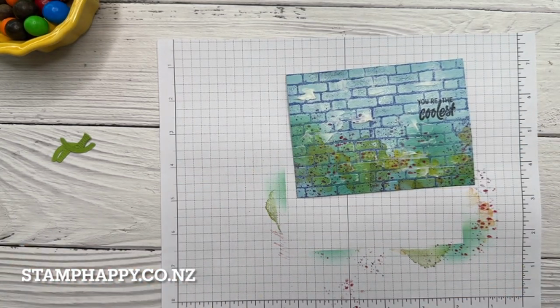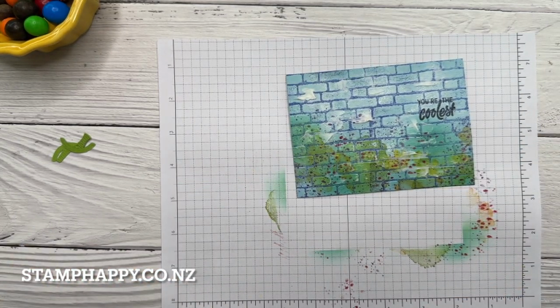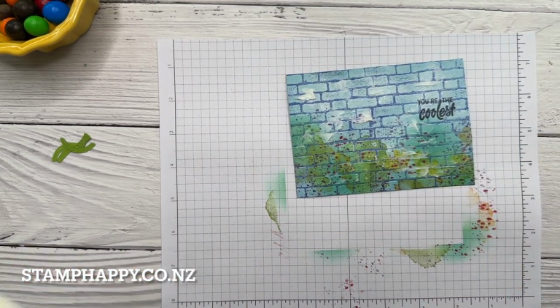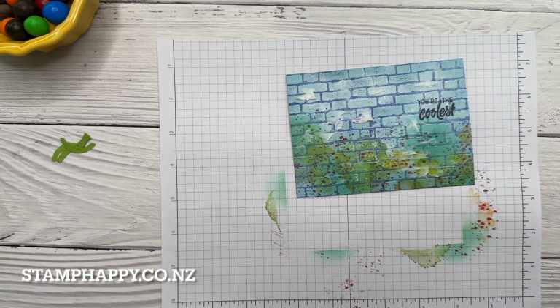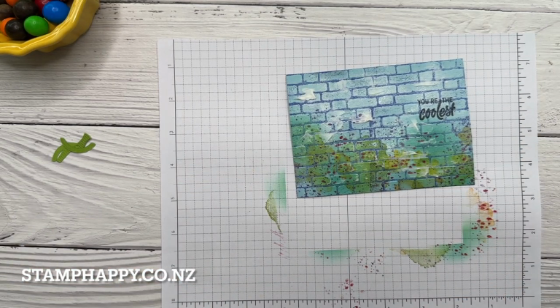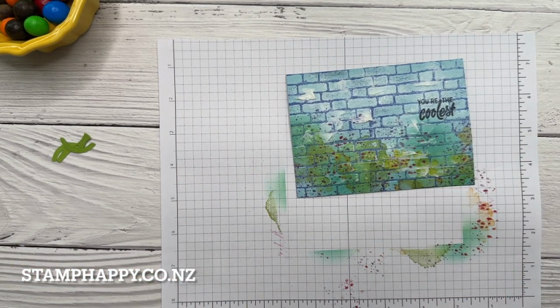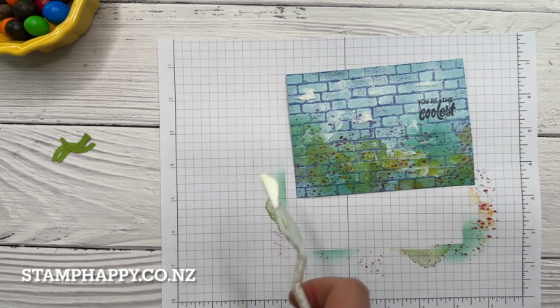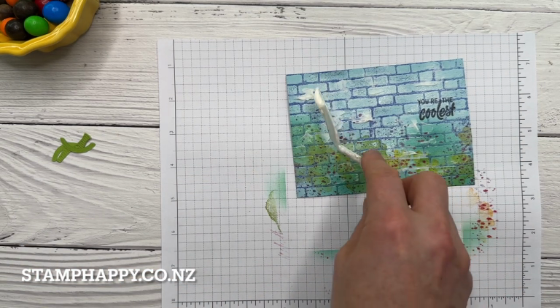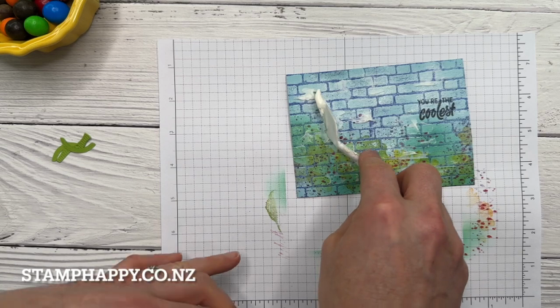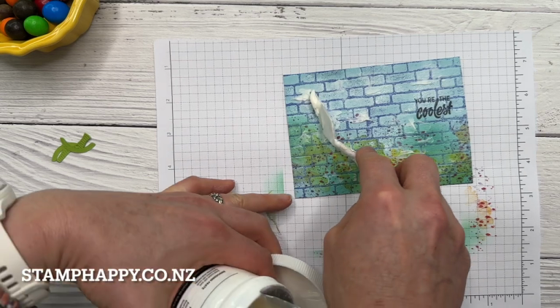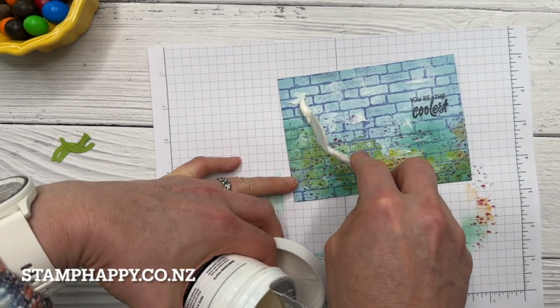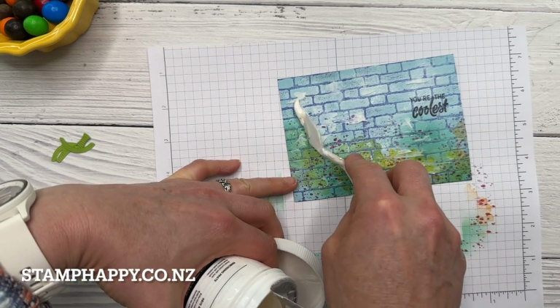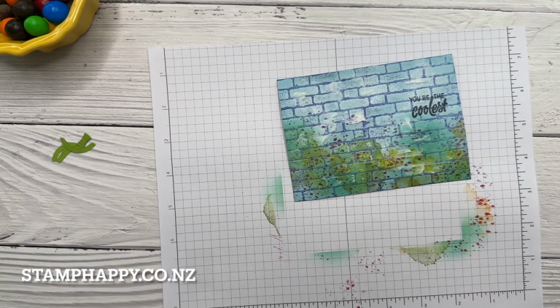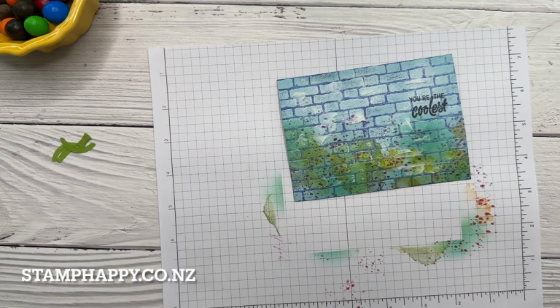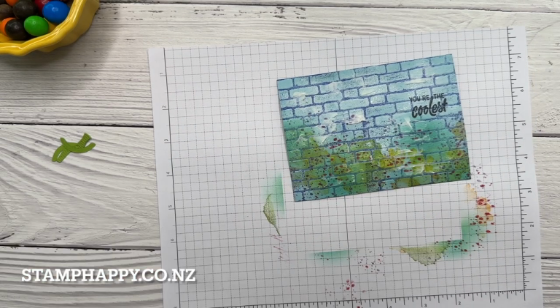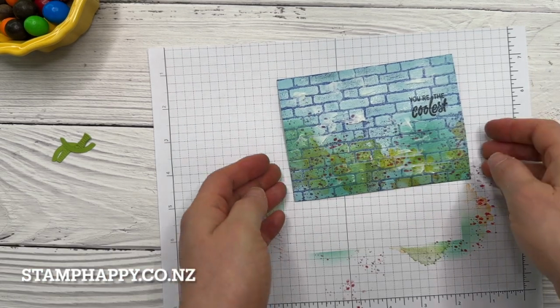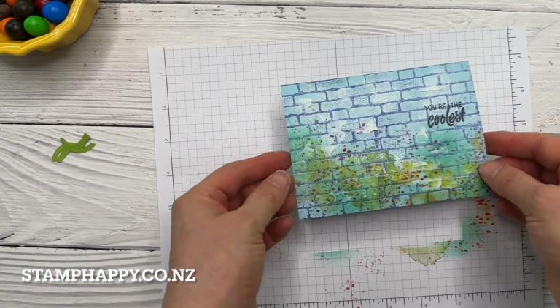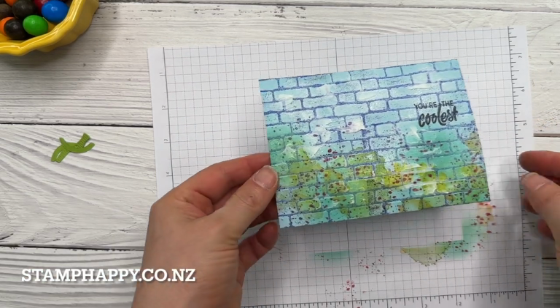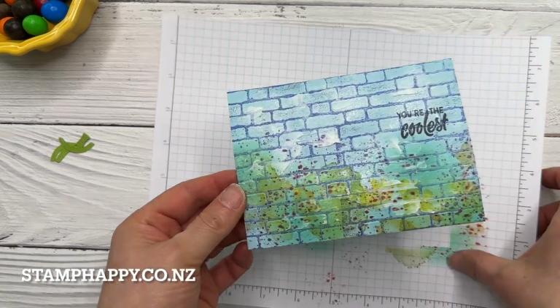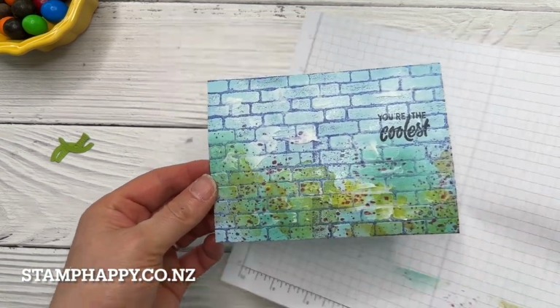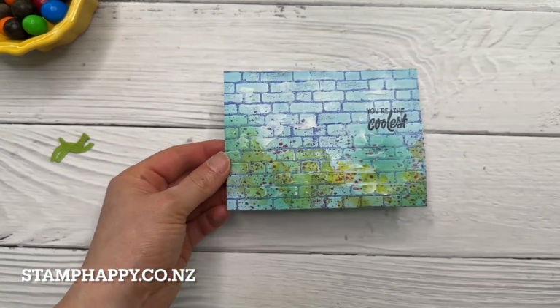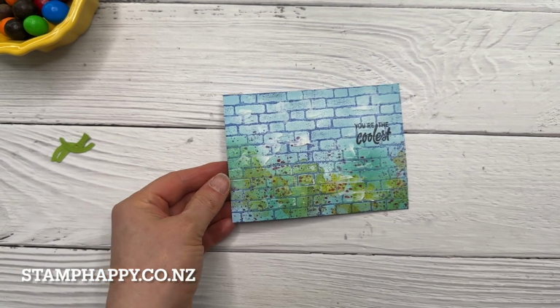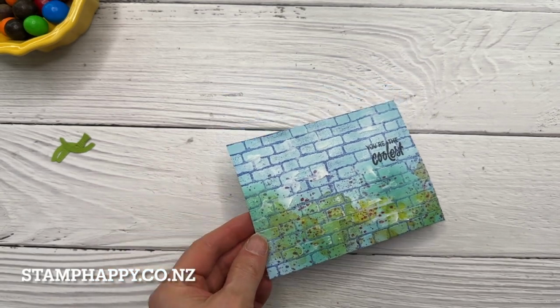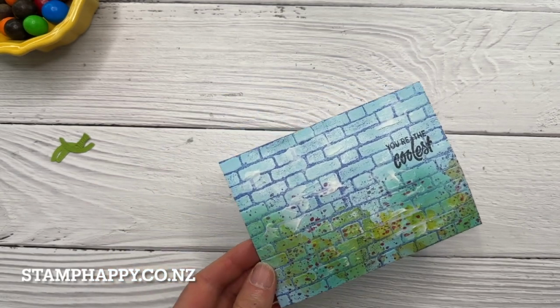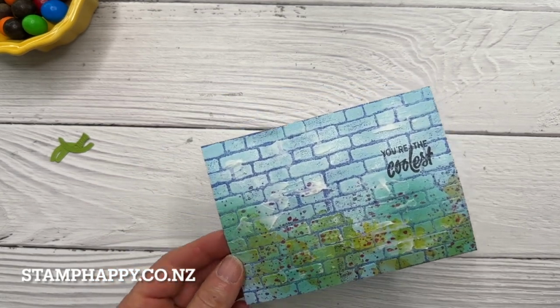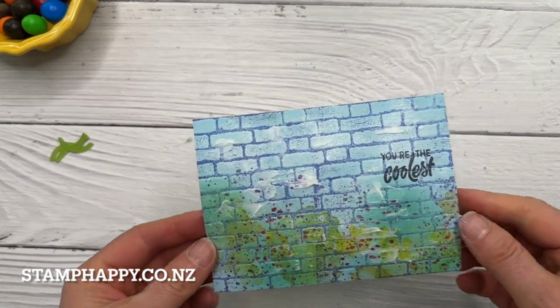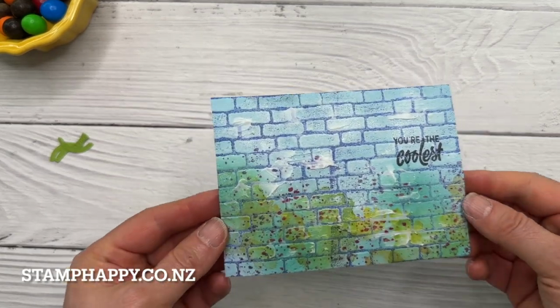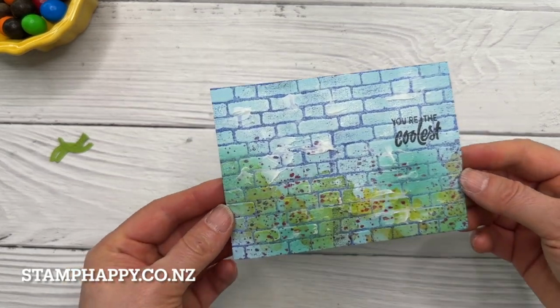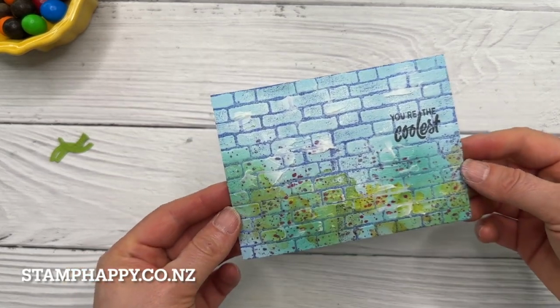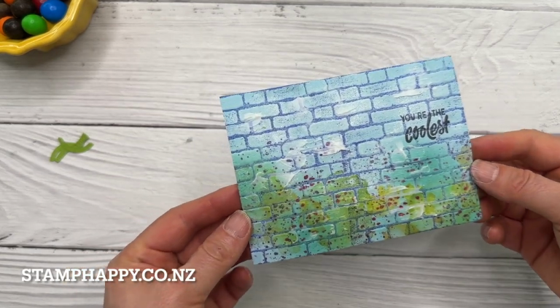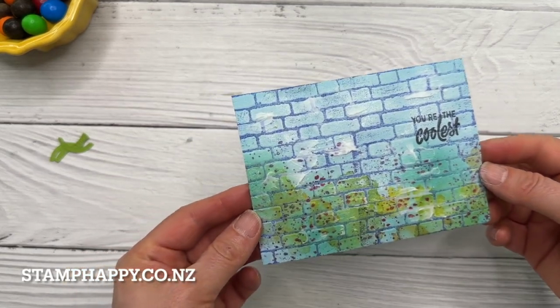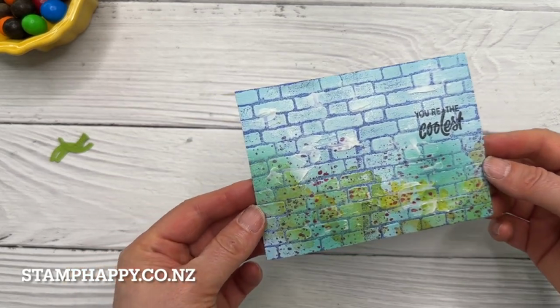As that dries it will go a little more clear, so you can let that sit and dry or you can take it to the heat tool and very gently let that dry on the number one setting.